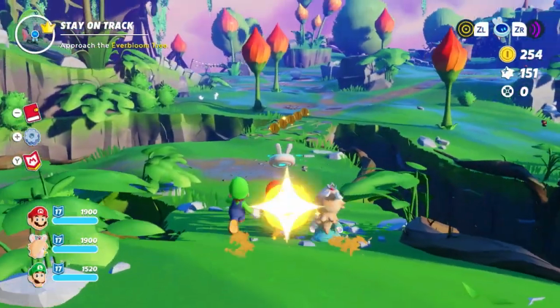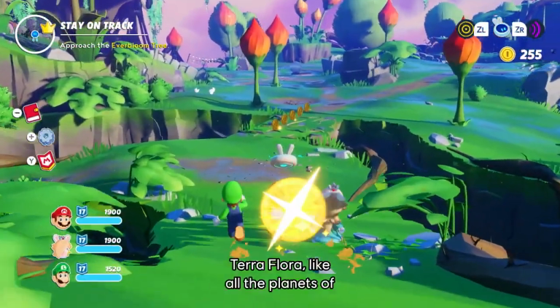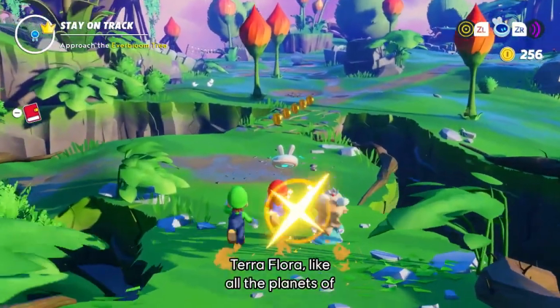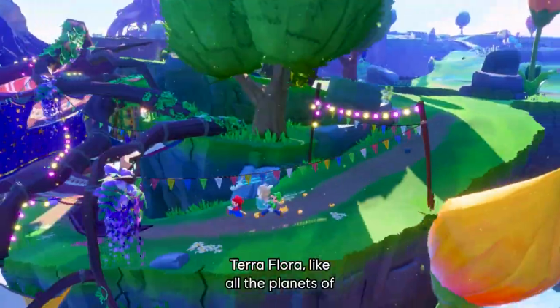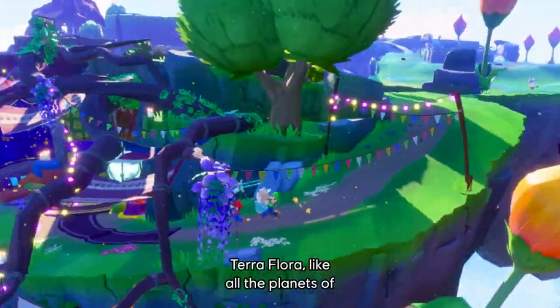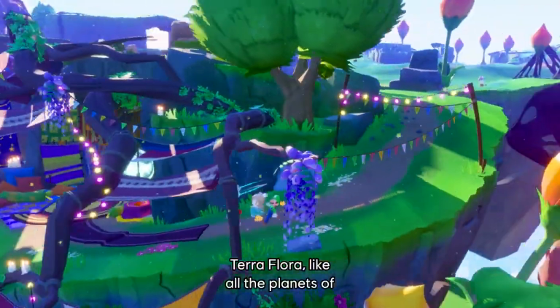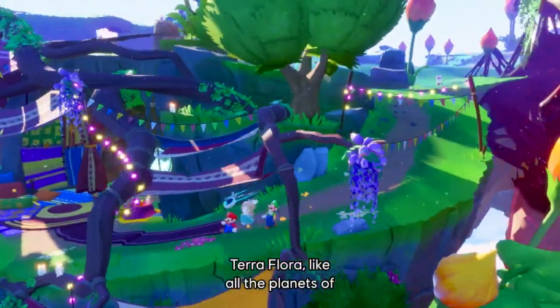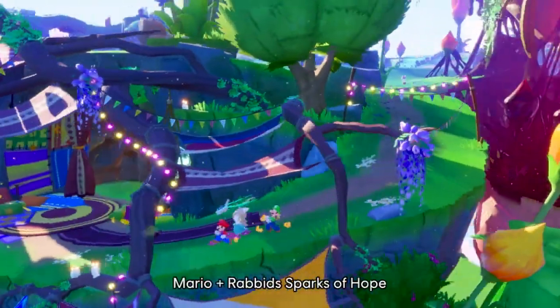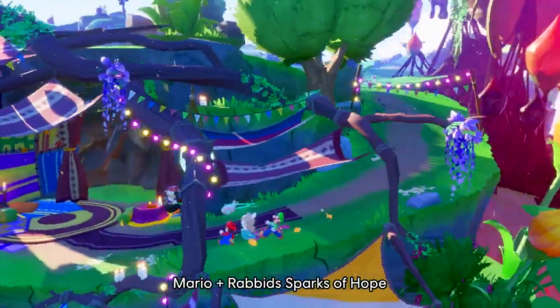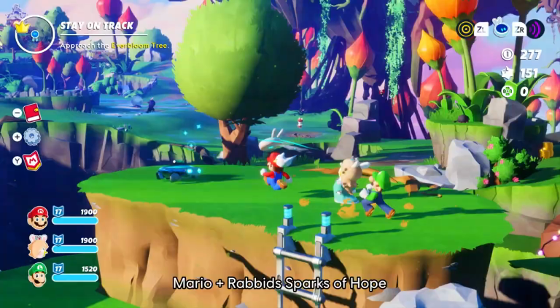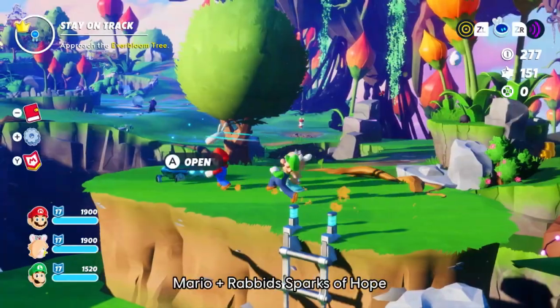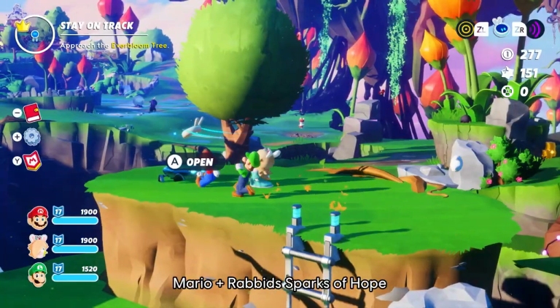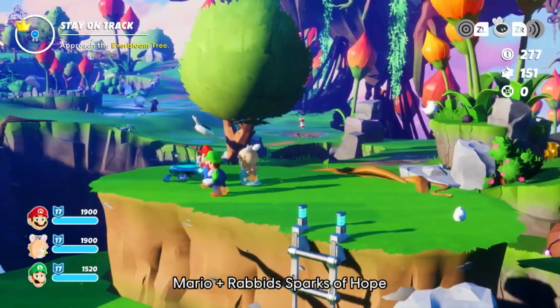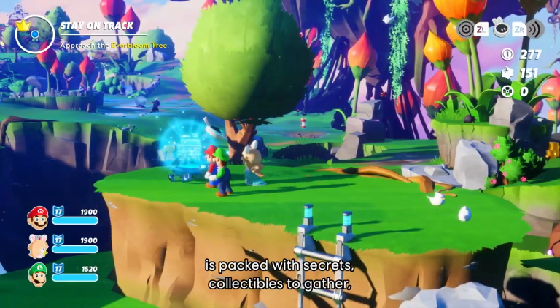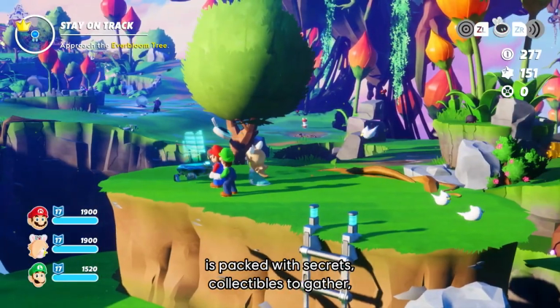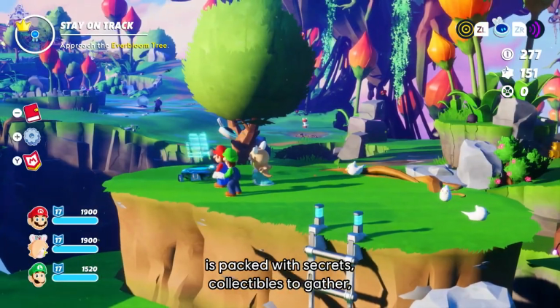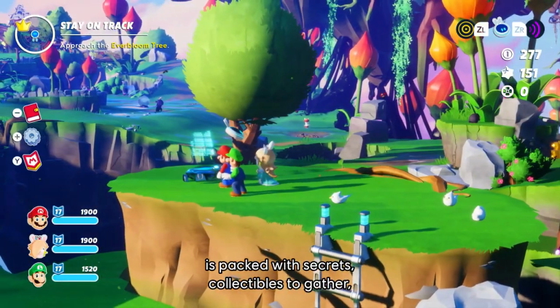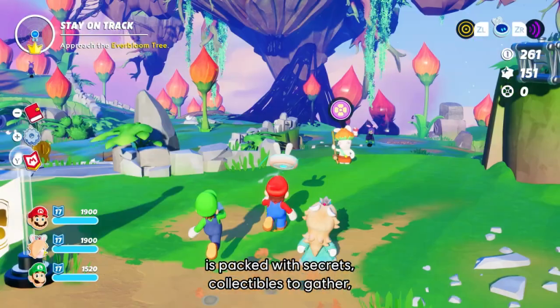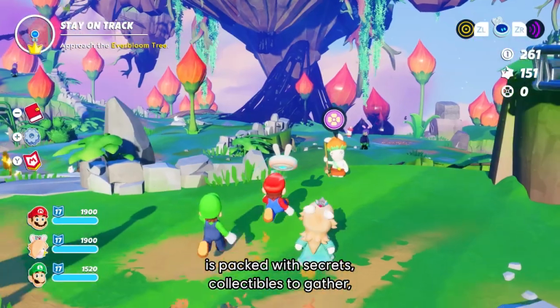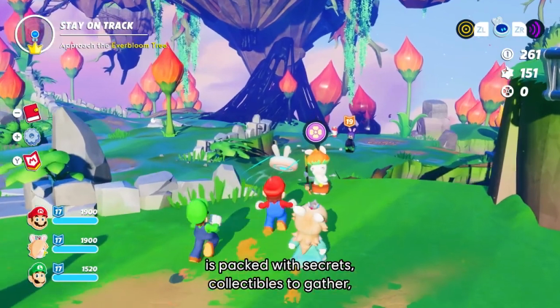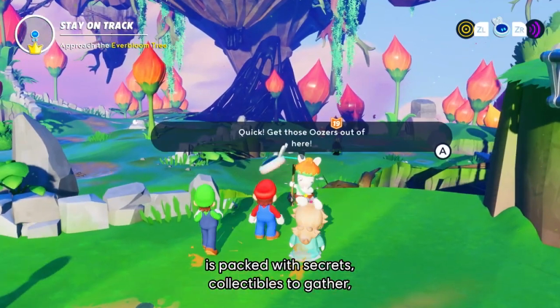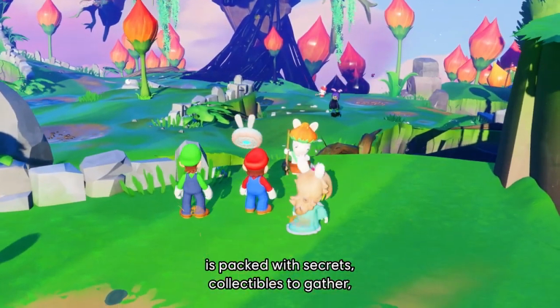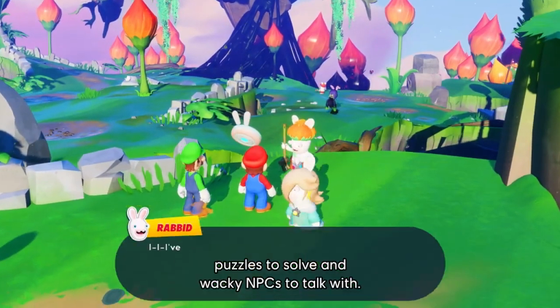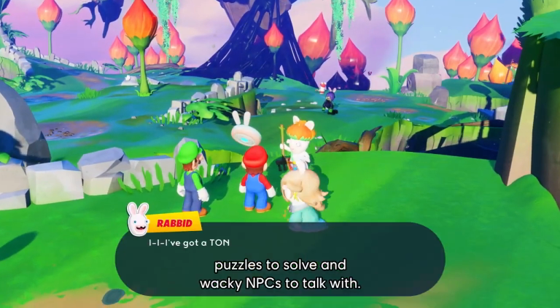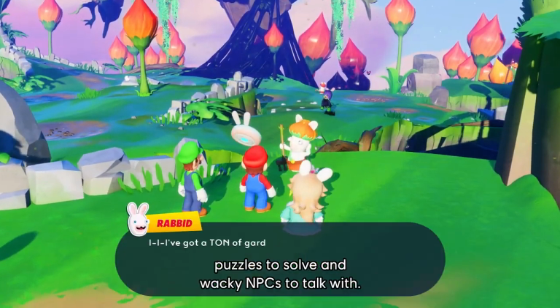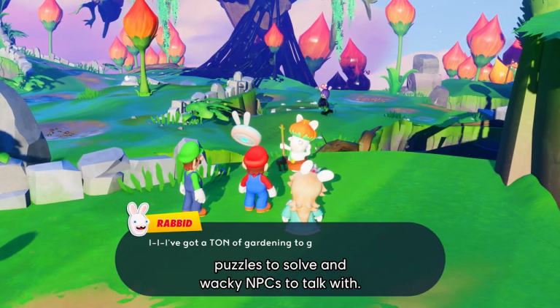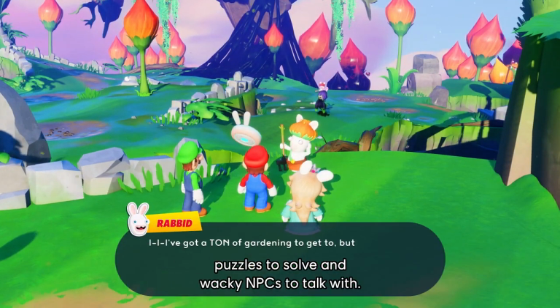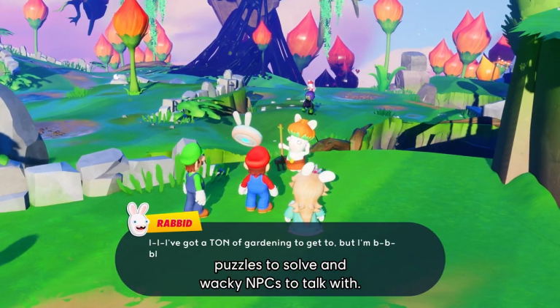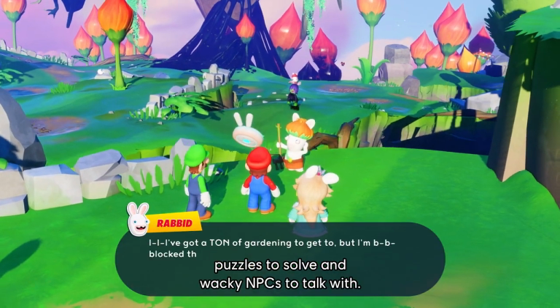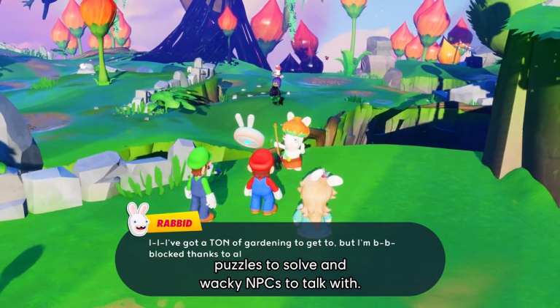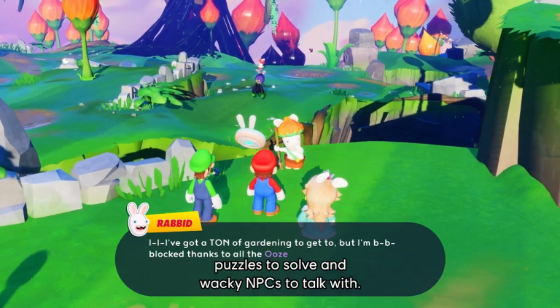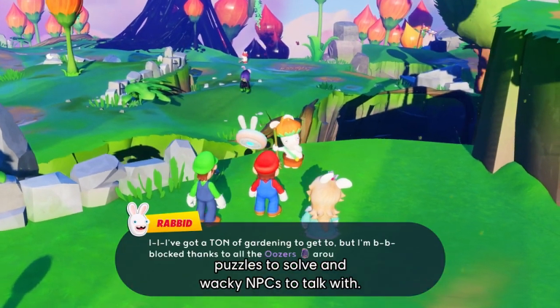Terra Flora, like all the planets of Mario plus Rabbids Sparks of Hope, is packed with secrets, collectibles to gather, puzzles to solve, and wacky NPCs to talk with.